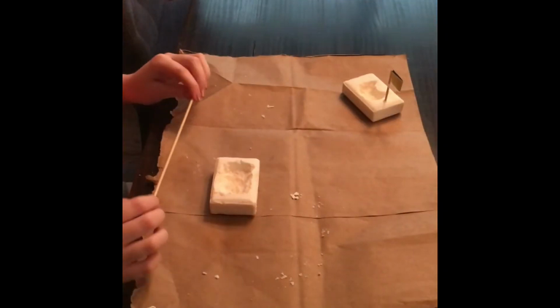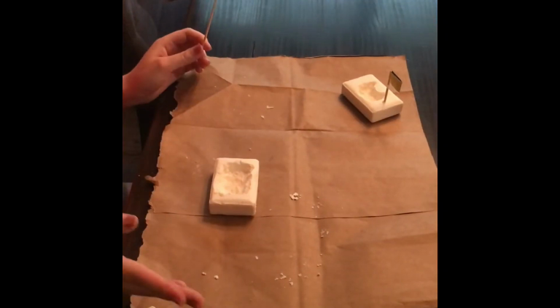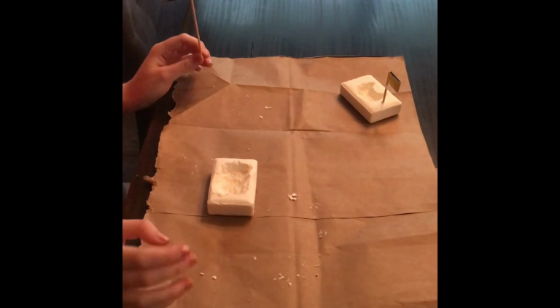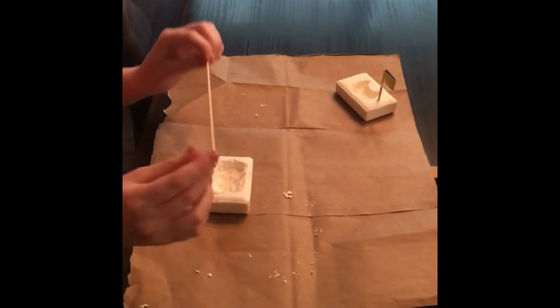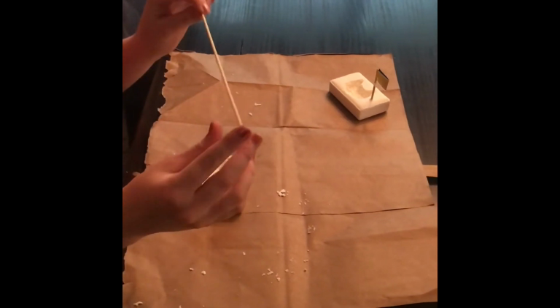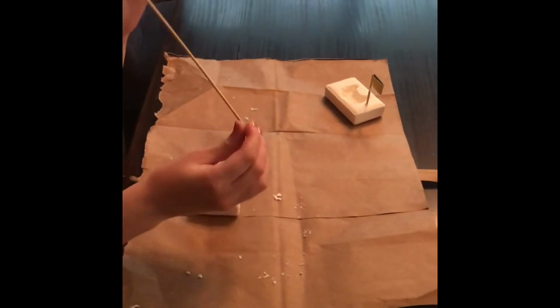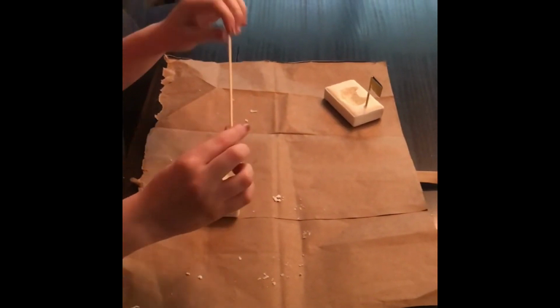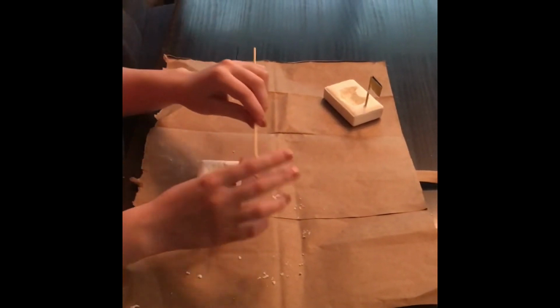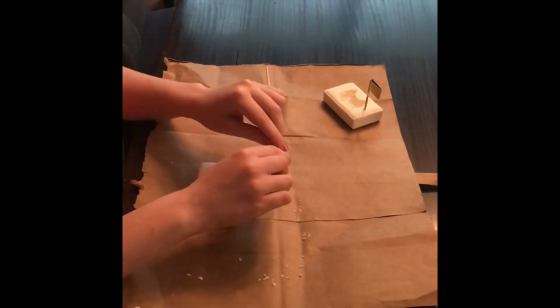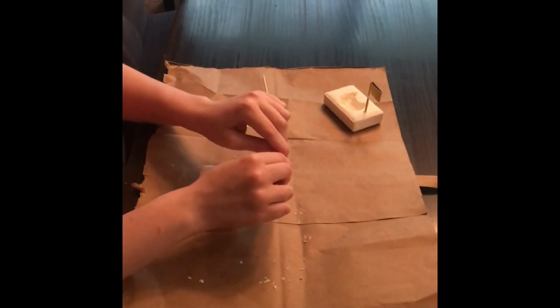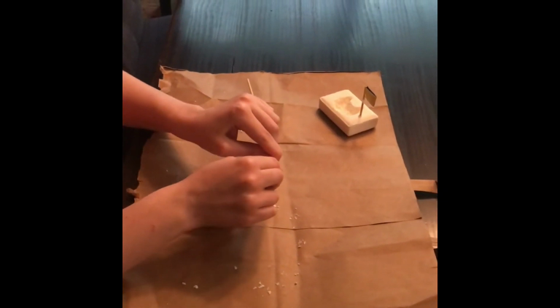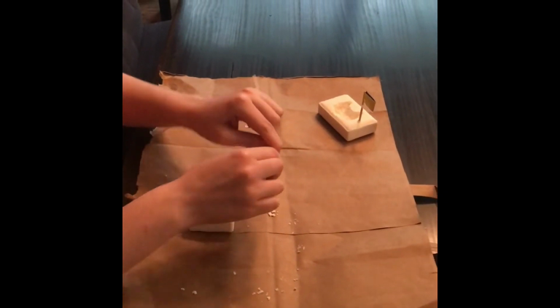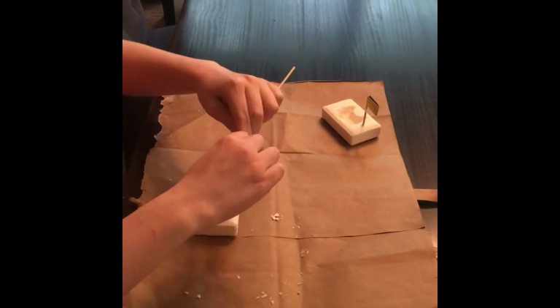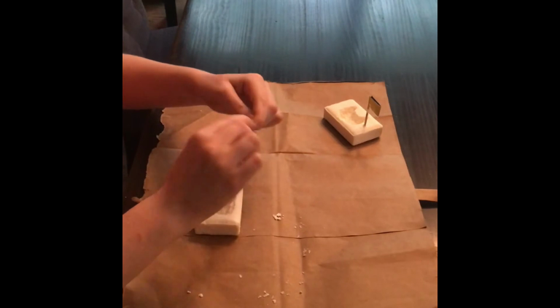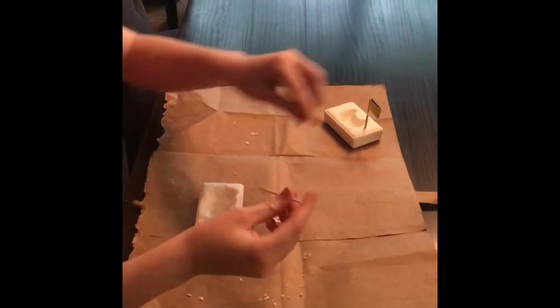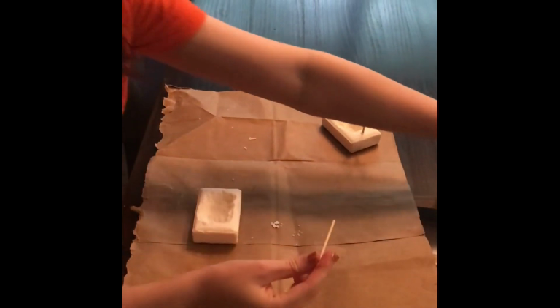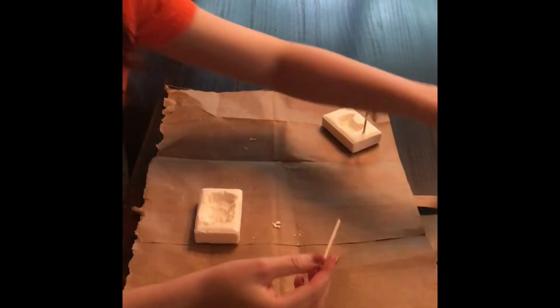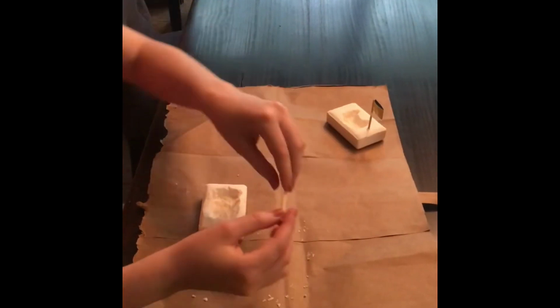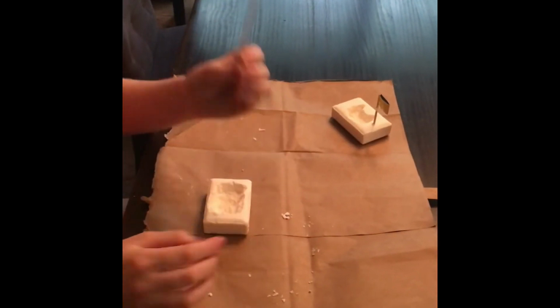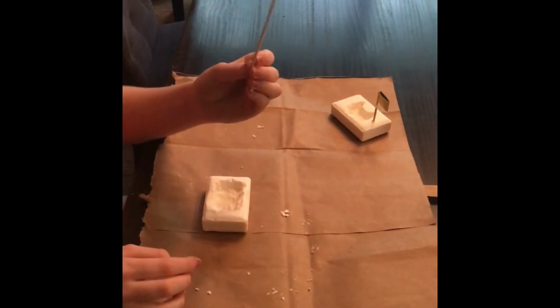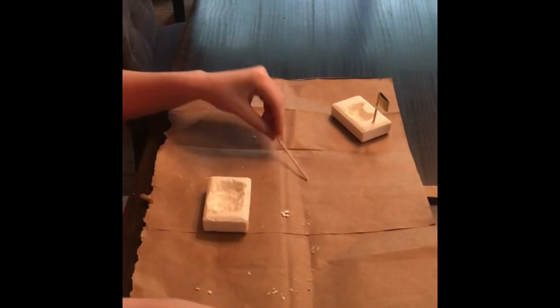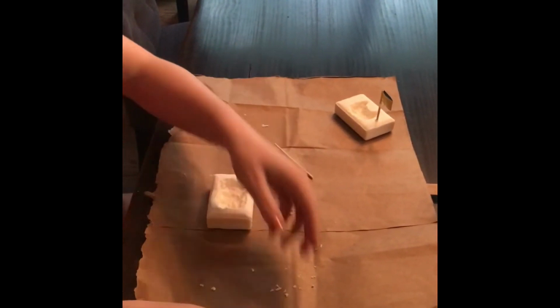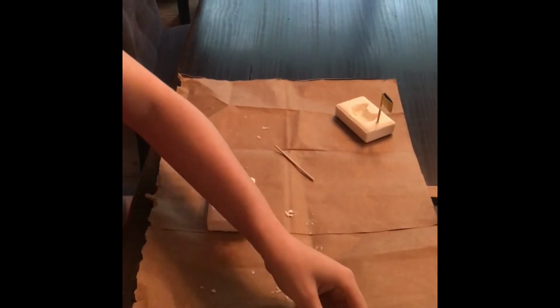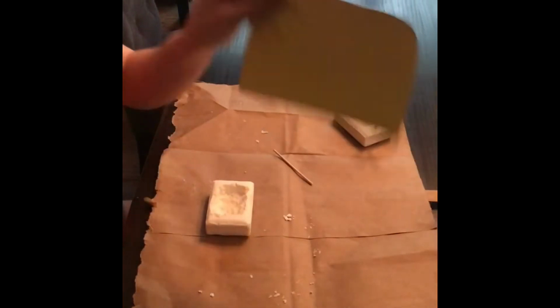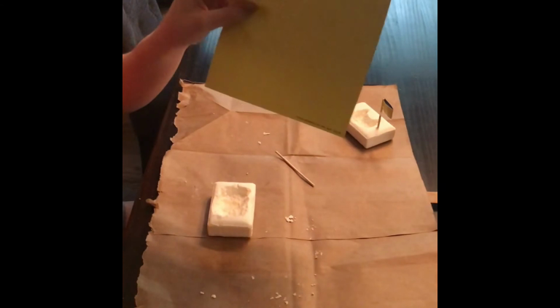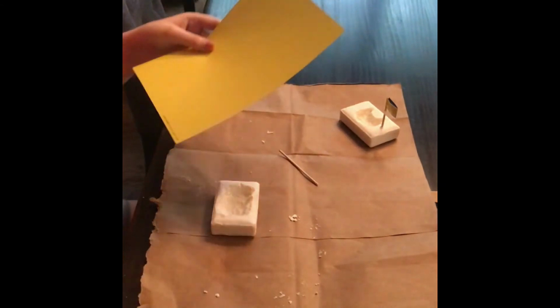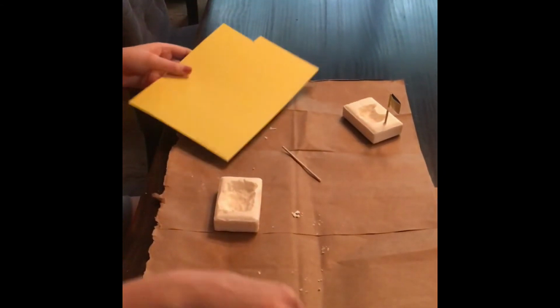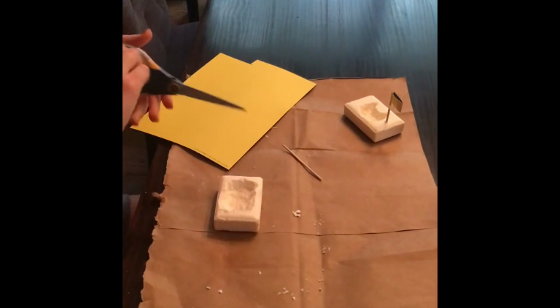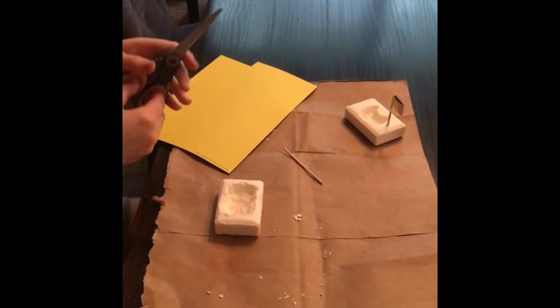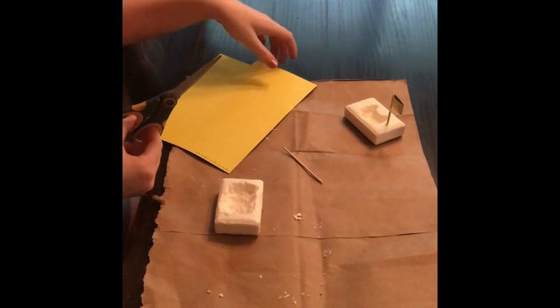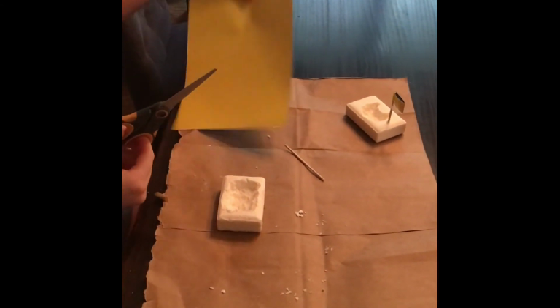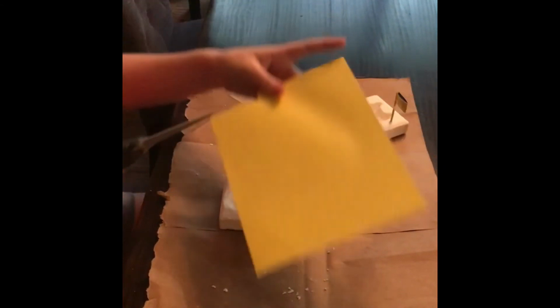Once your boat is carved, you're going to take your straw or your skewer and cut it to the length you want. Once you've done that, you're going to take your paper and cut out the size flag that you want.